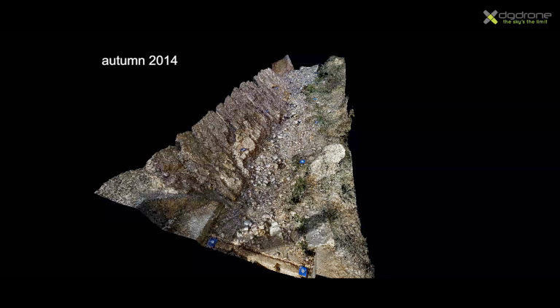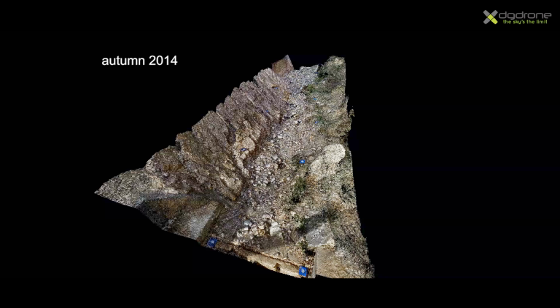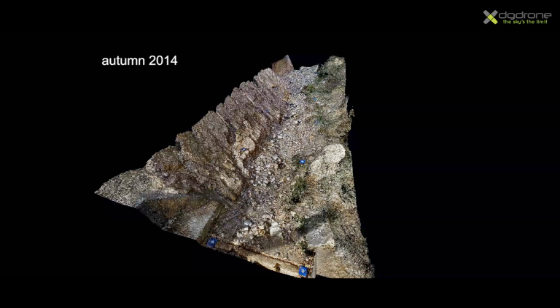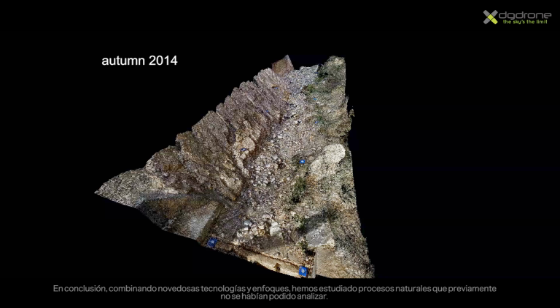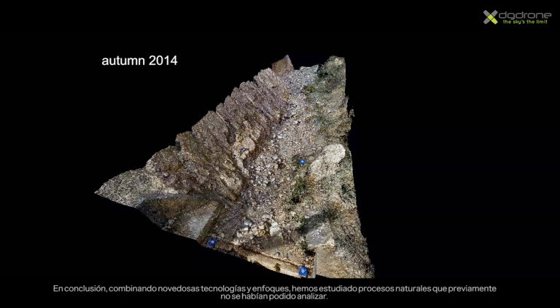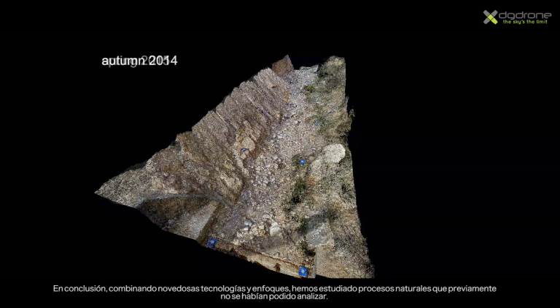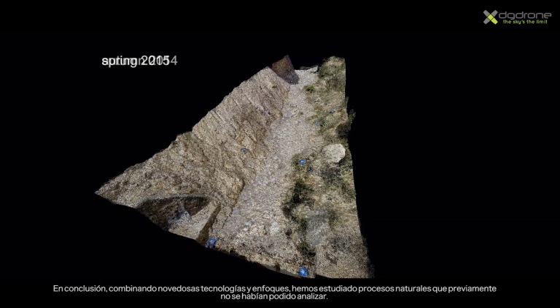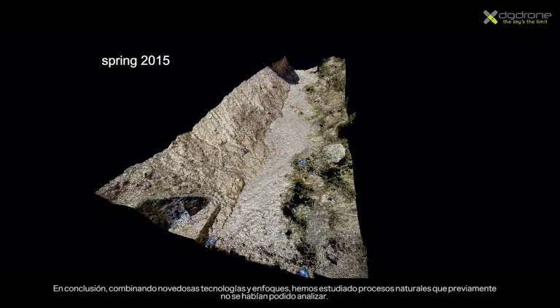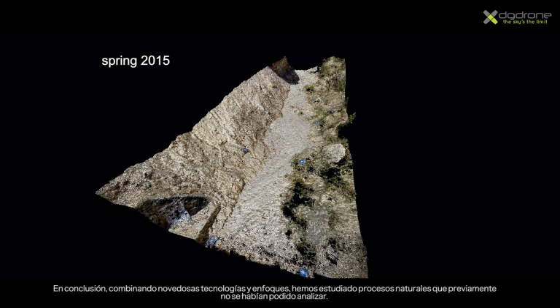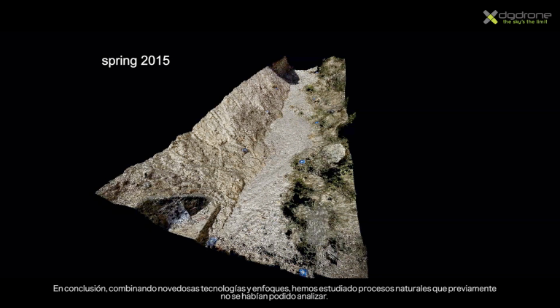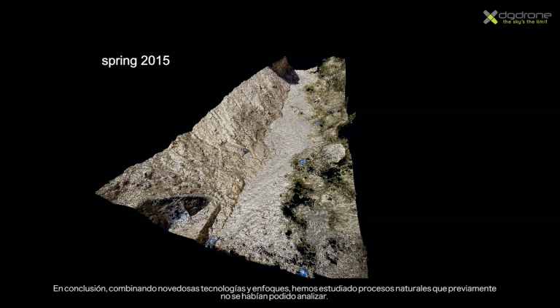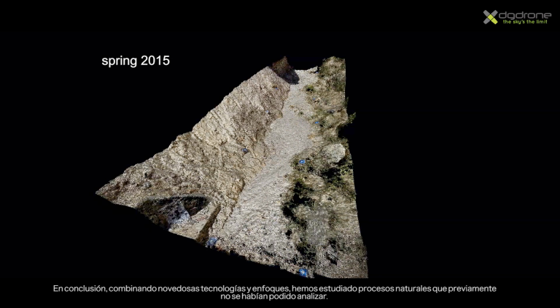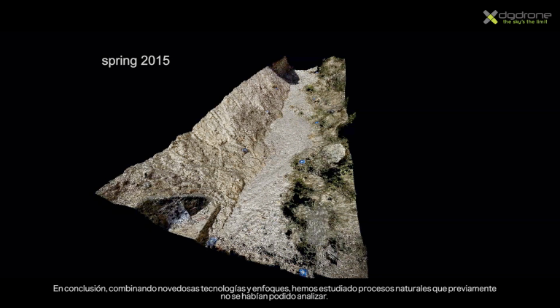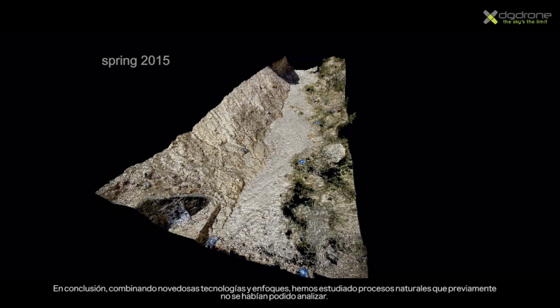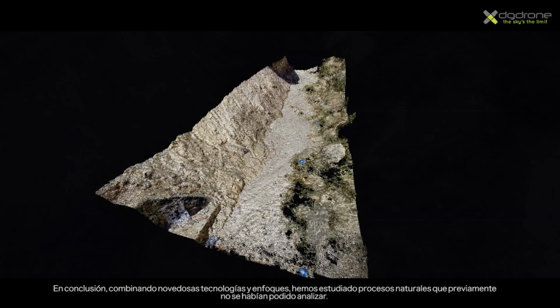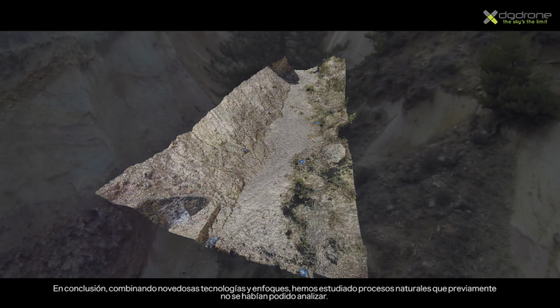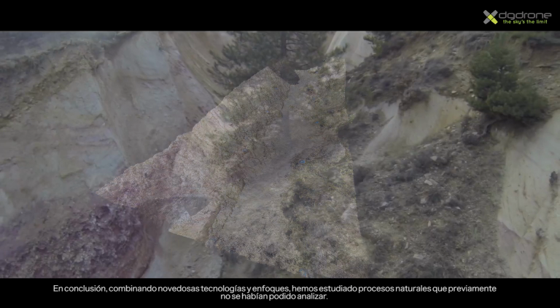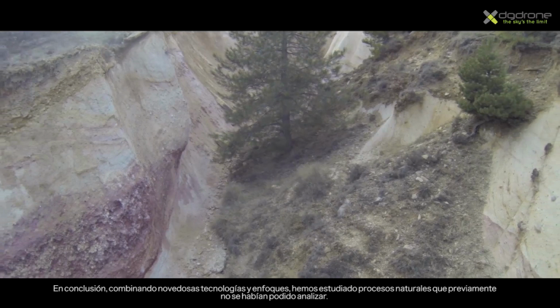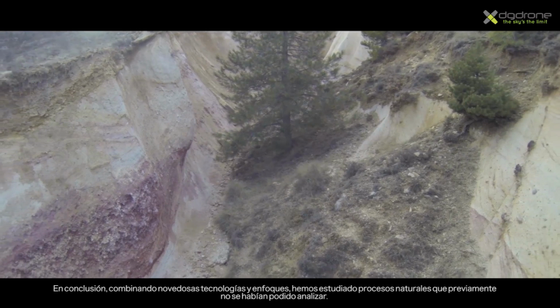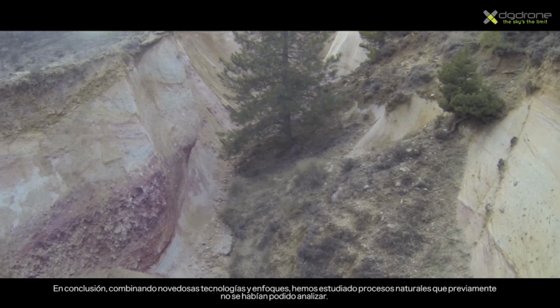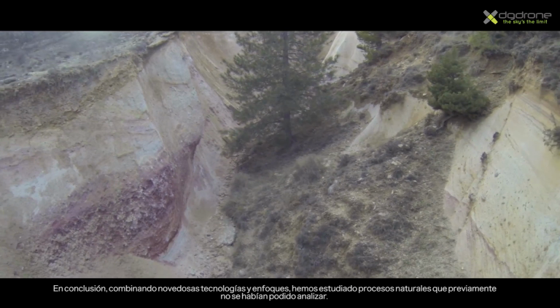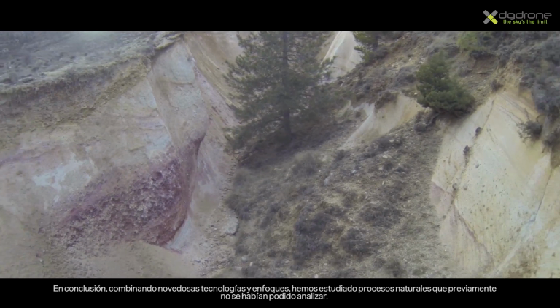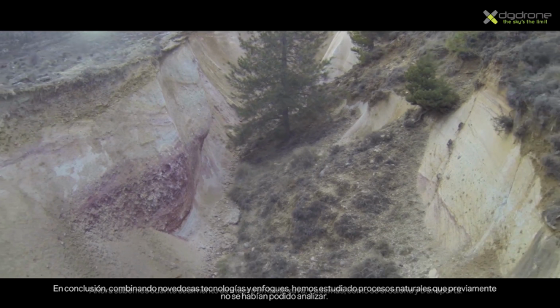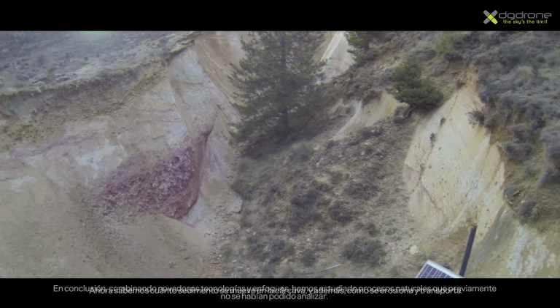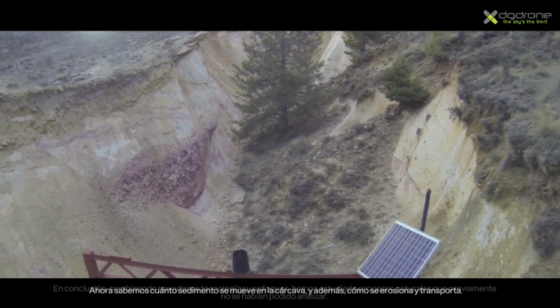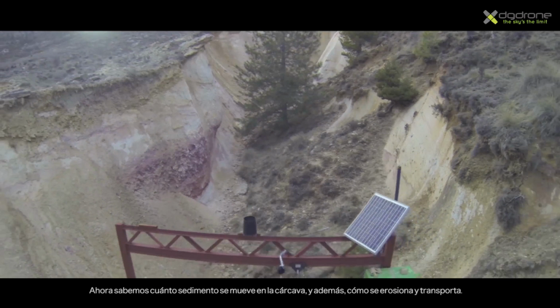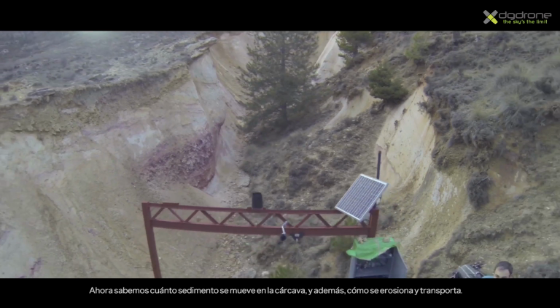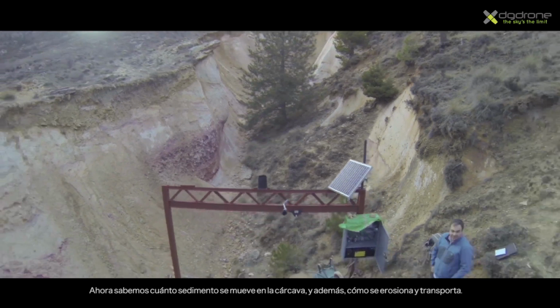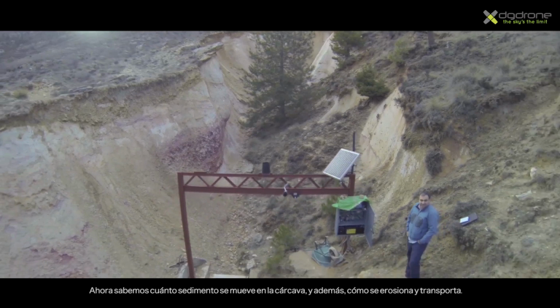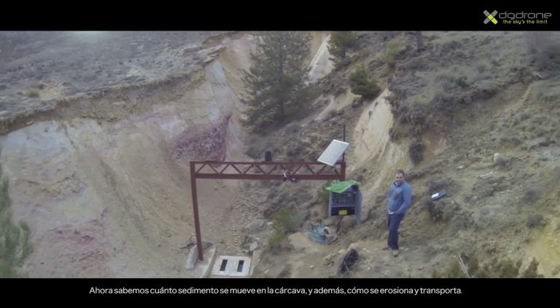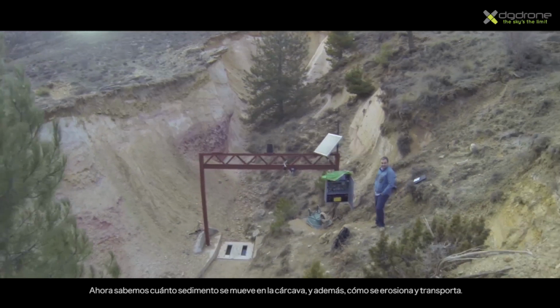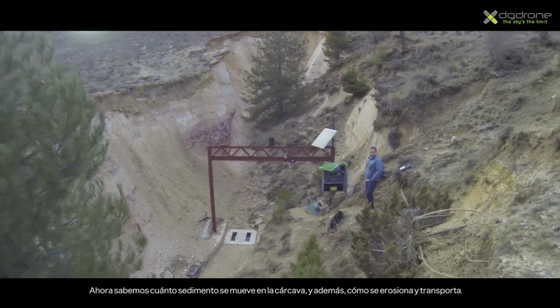In conclusion, this research uses very novel technologies to study what previously has not been possible — not only how much, but how sediment moves in a galley and how it is eroded.